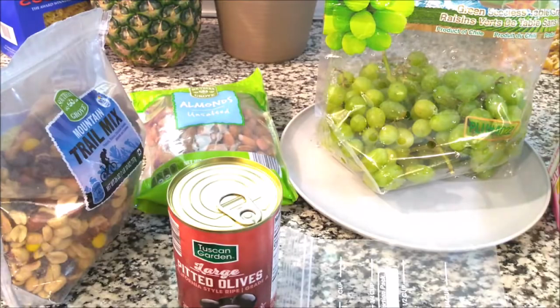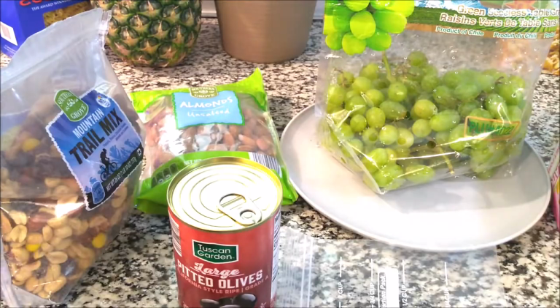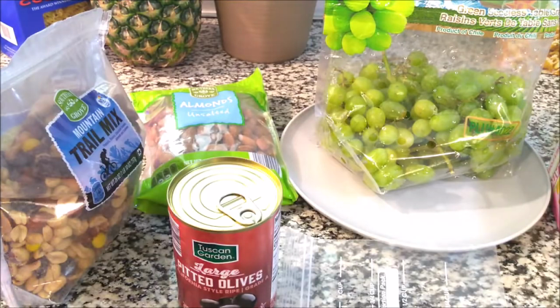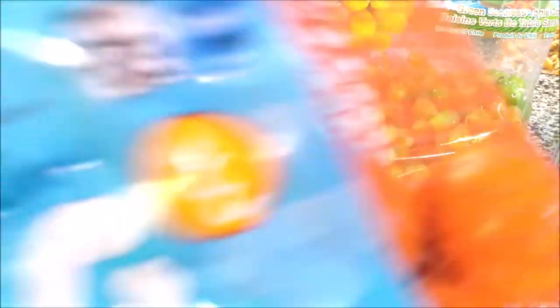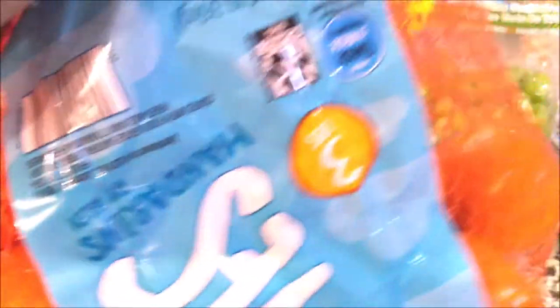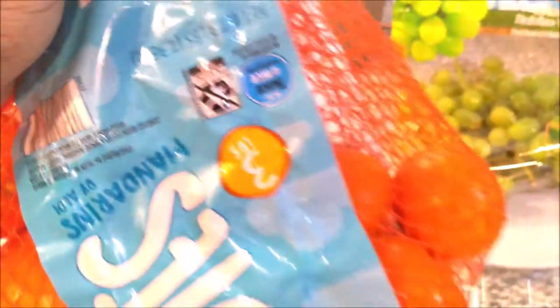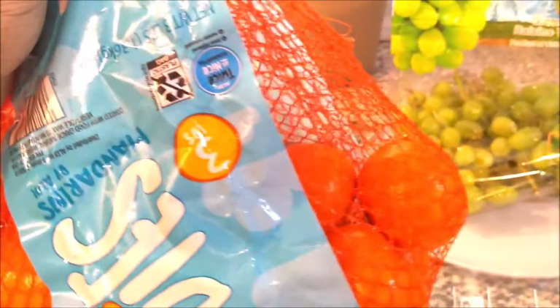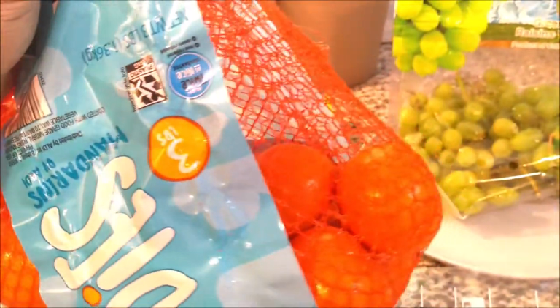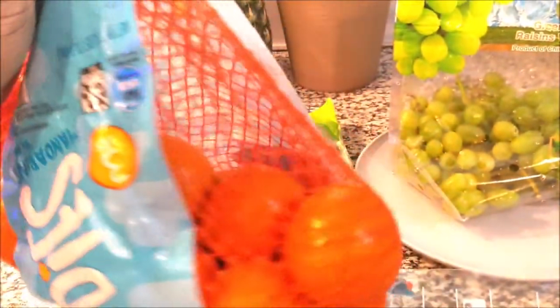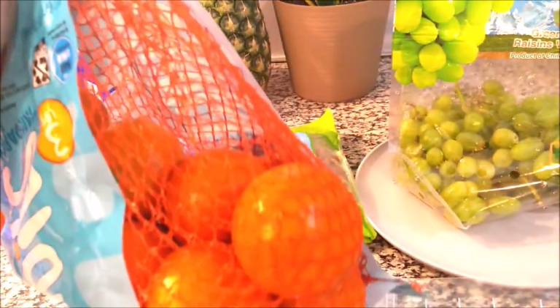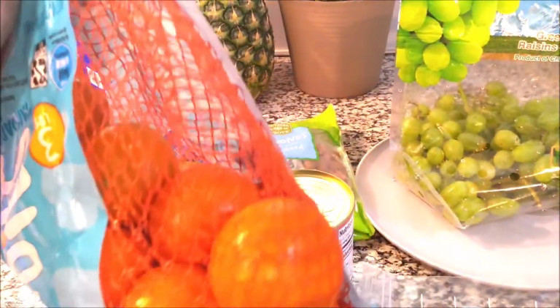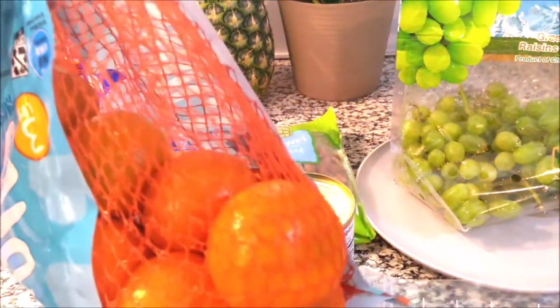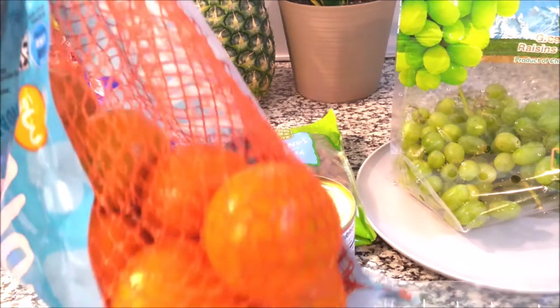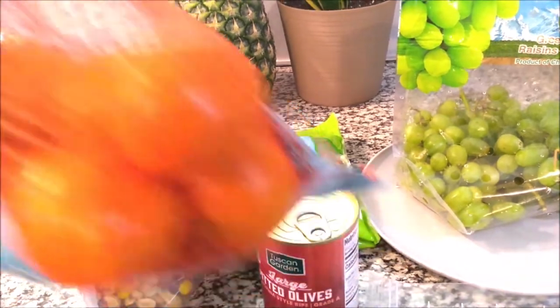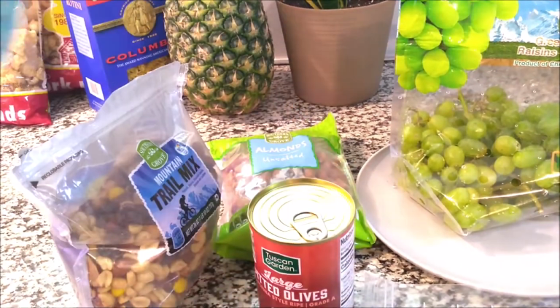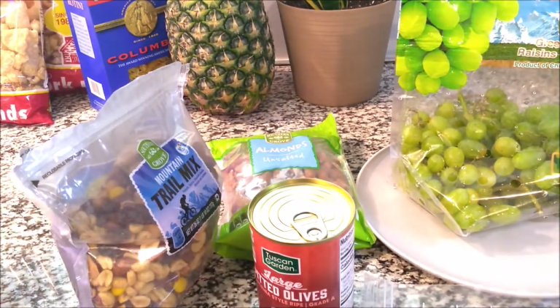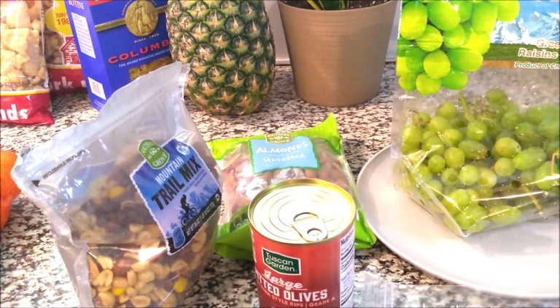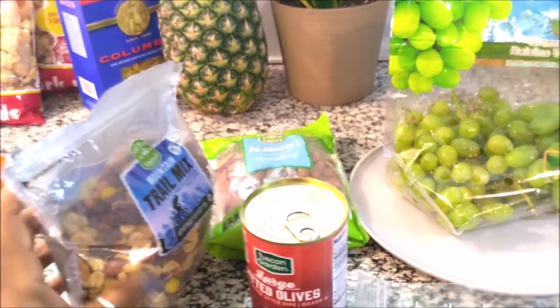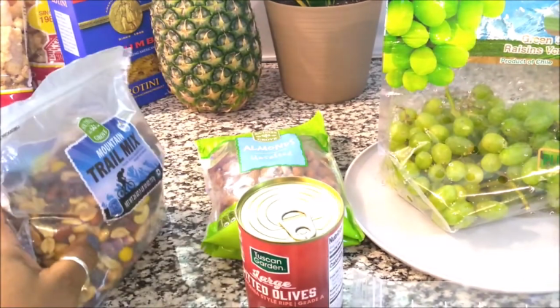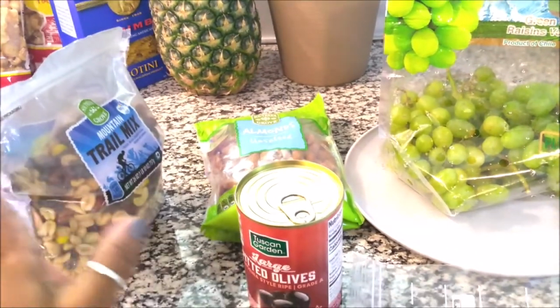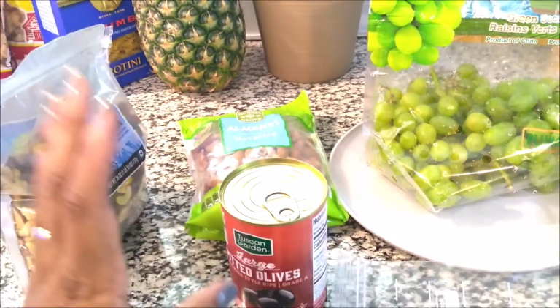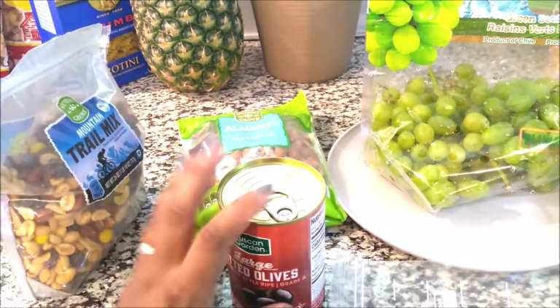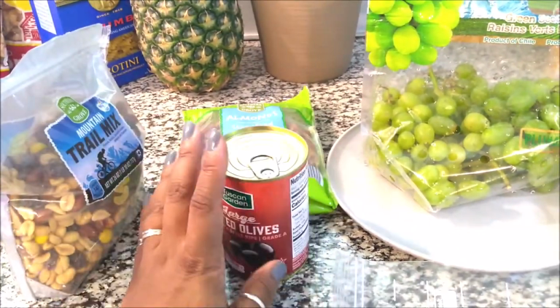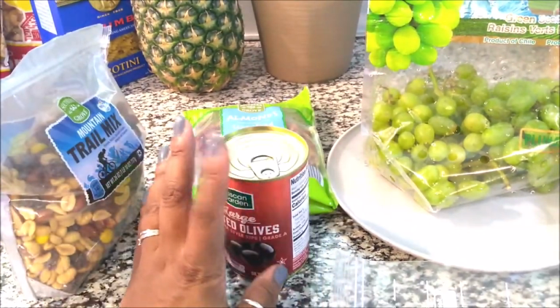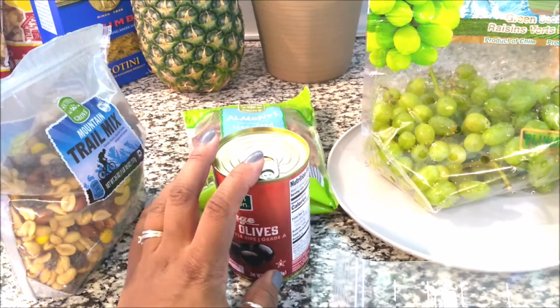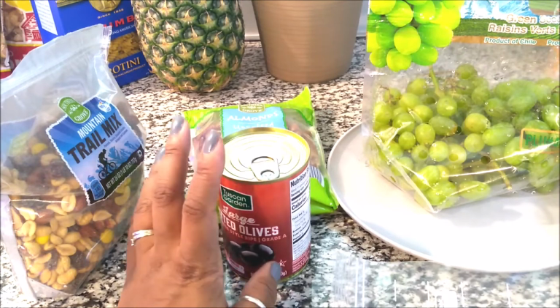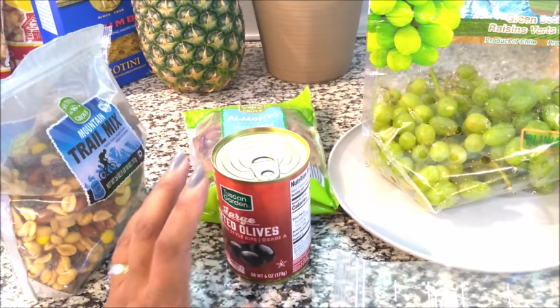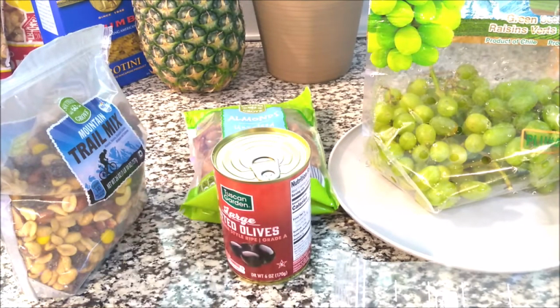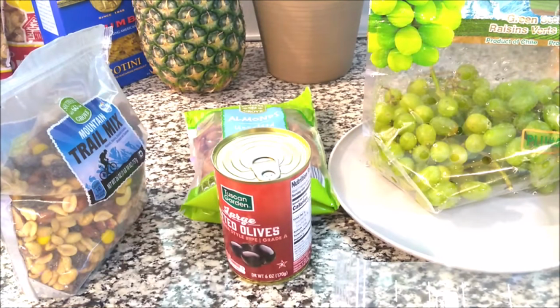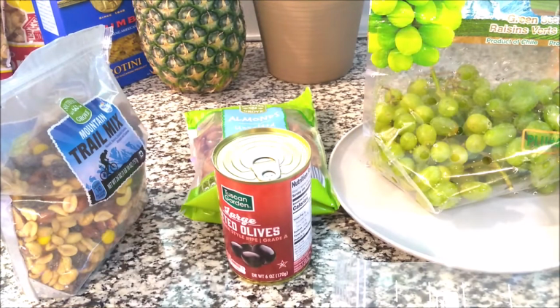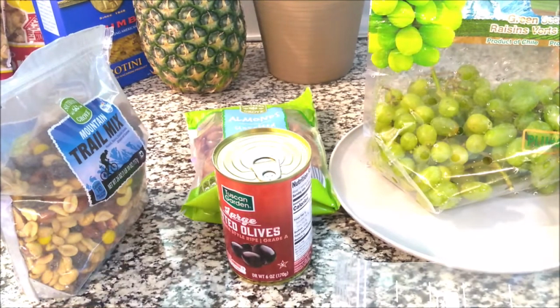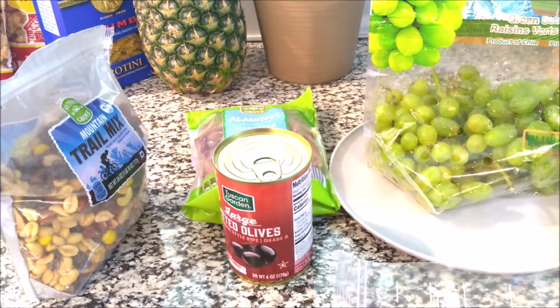Now these I don't need to do anything with. If I wanted to I could pre-pill them, but there's no need. I can just grab these and throw them in my bag or my purse. But with these other items I am going to bag them, so I'm just going to show you guys basically how I do it.